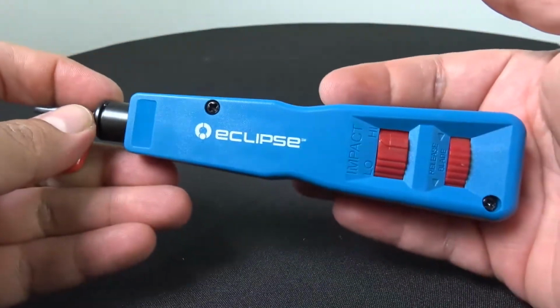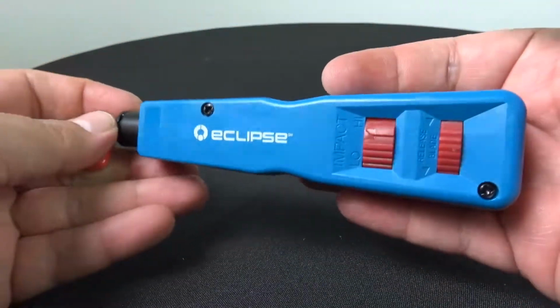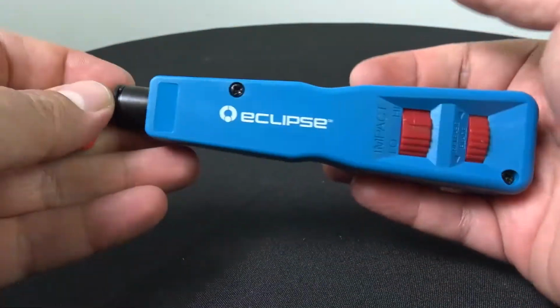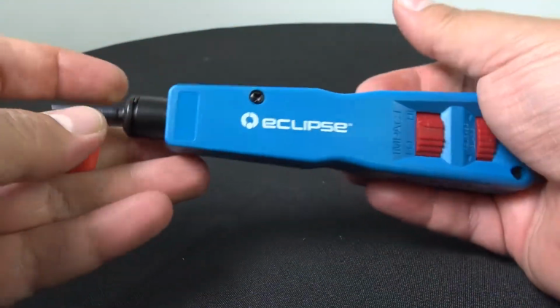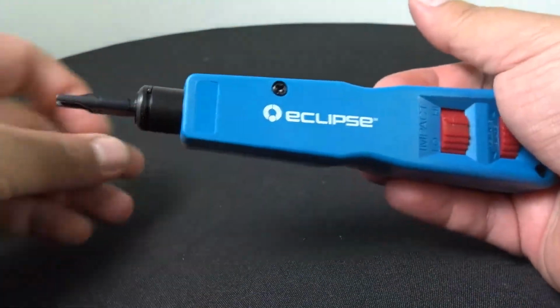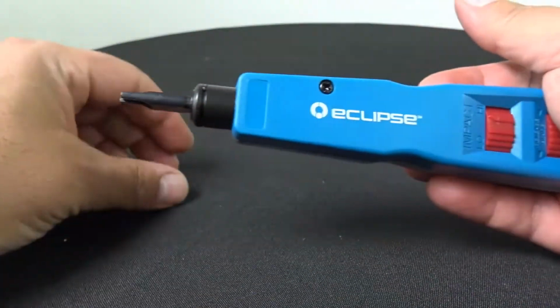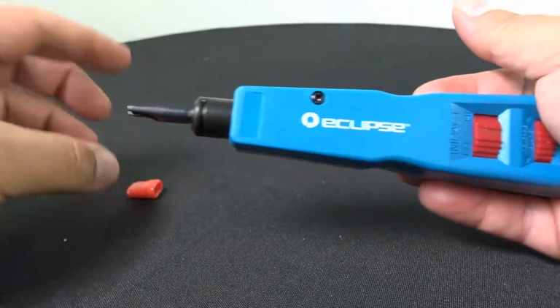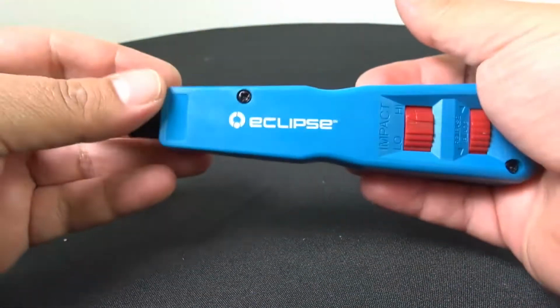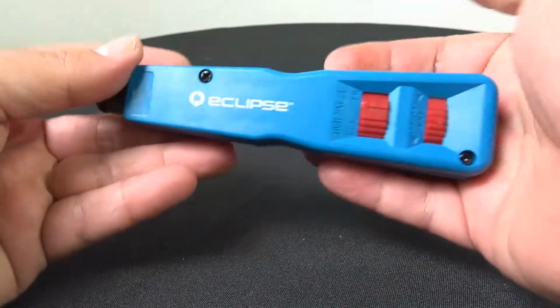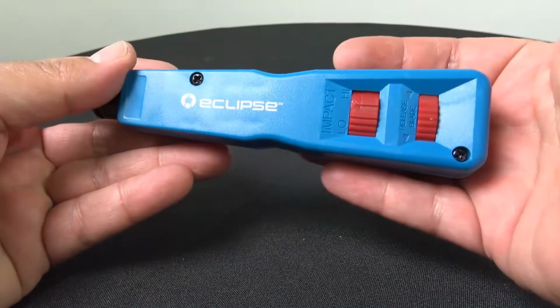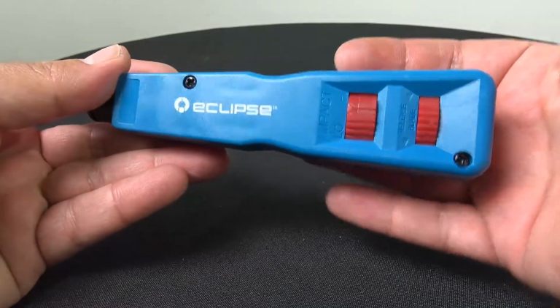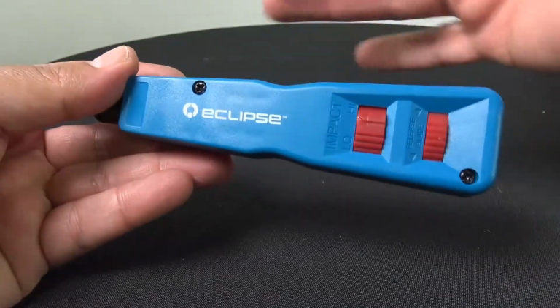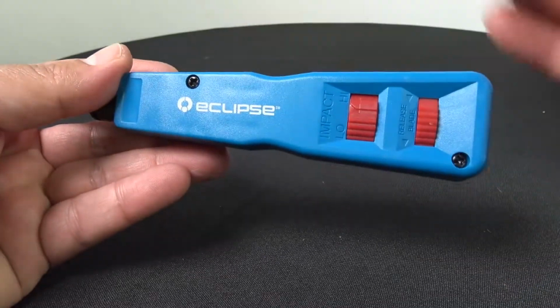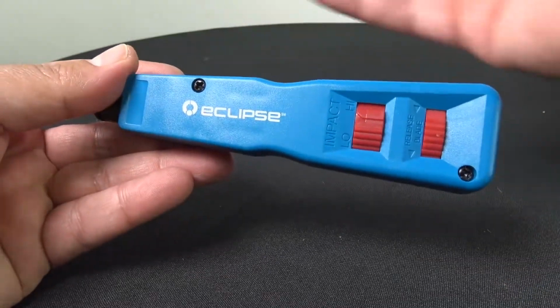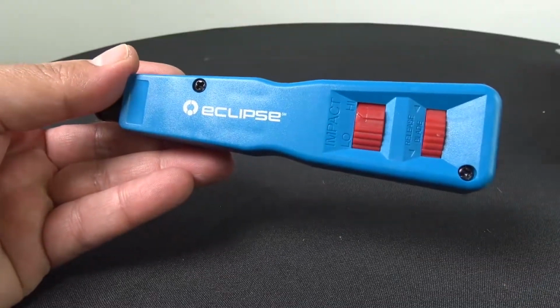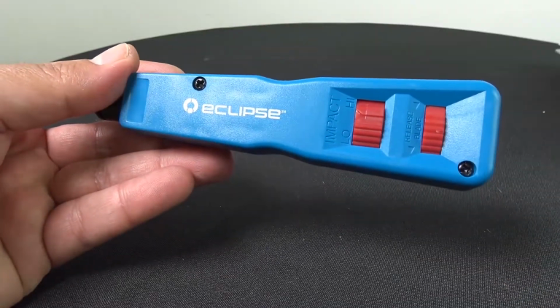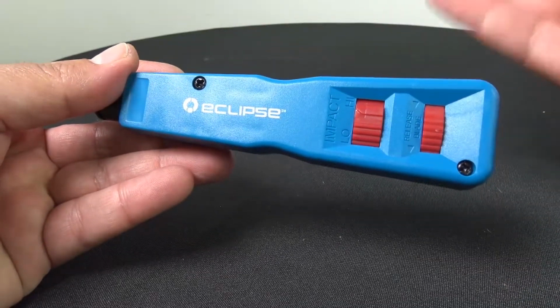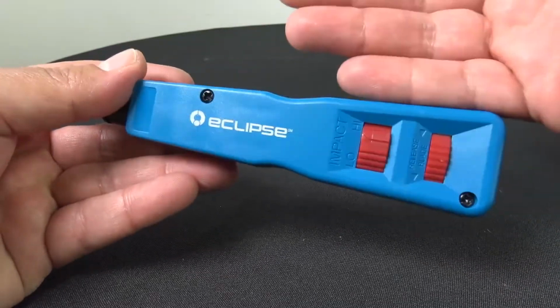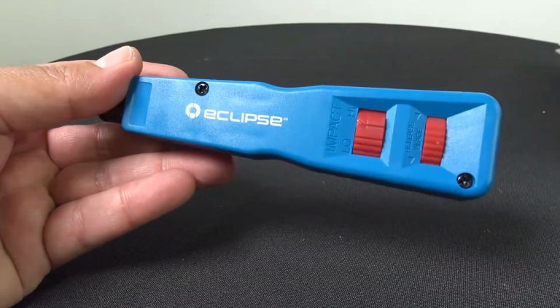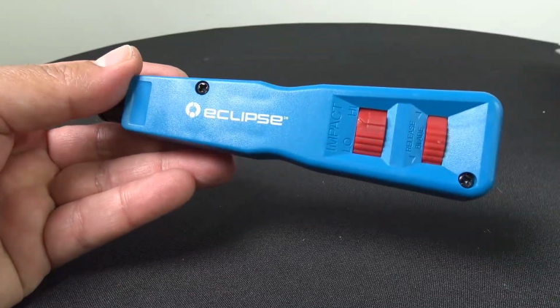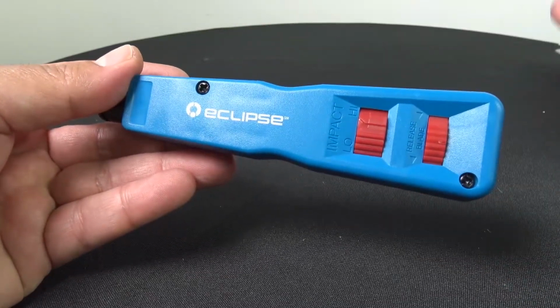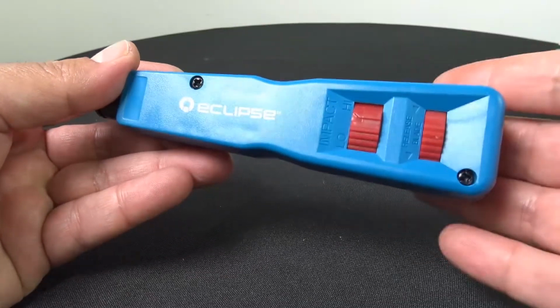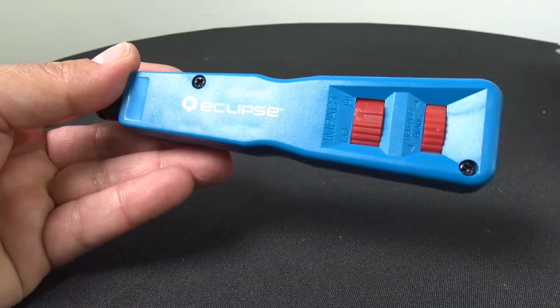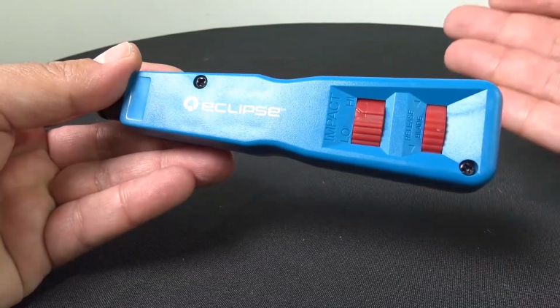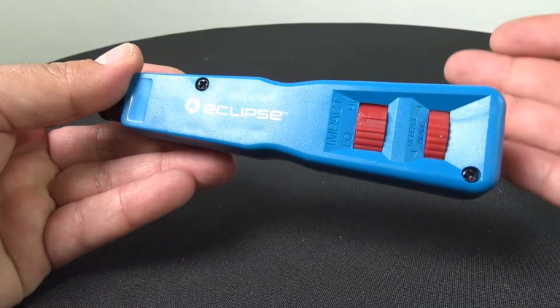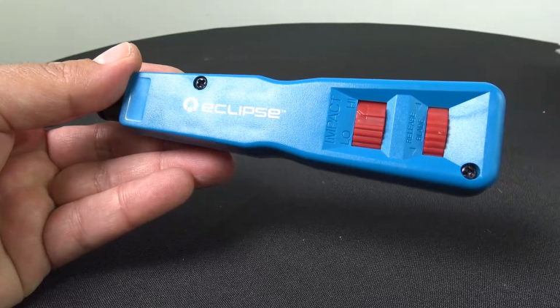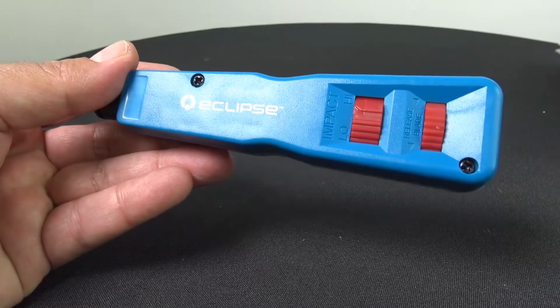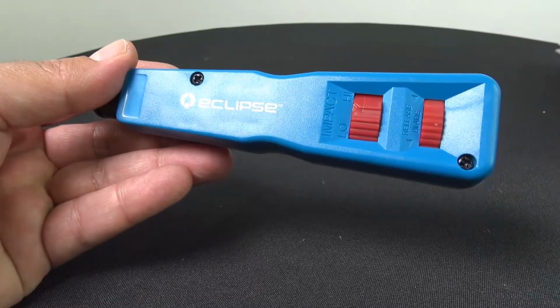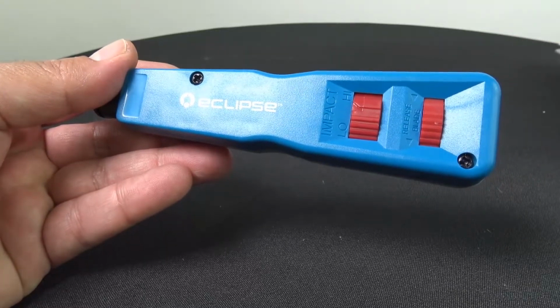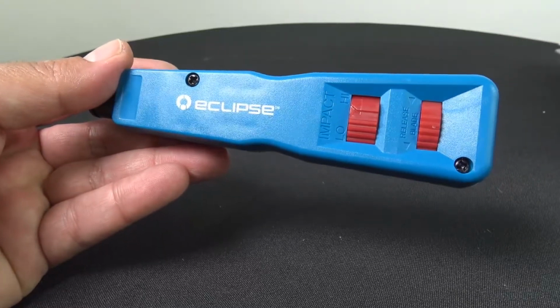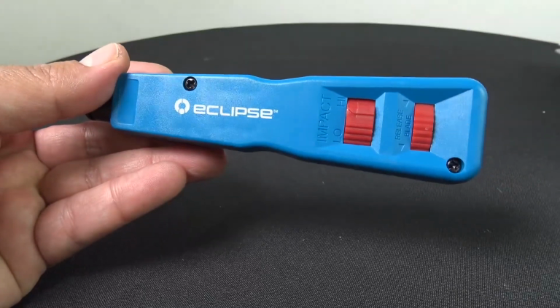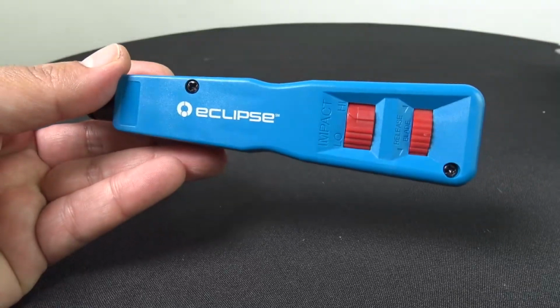There is also another reference number with the blades included, in case you do want to get this with the blades. For more information online, visit discountlowvoltage.com.